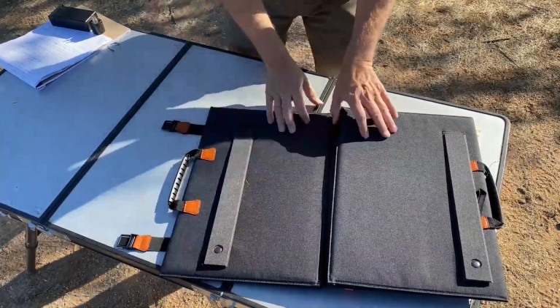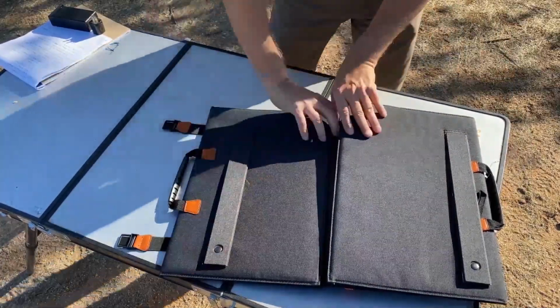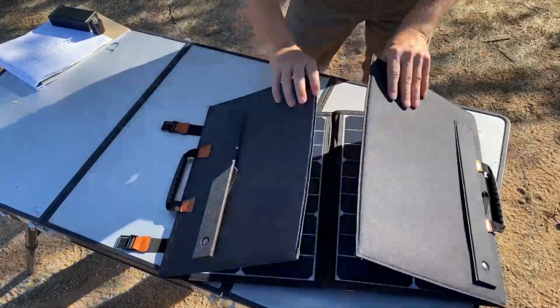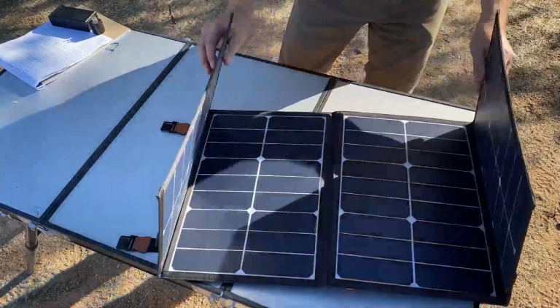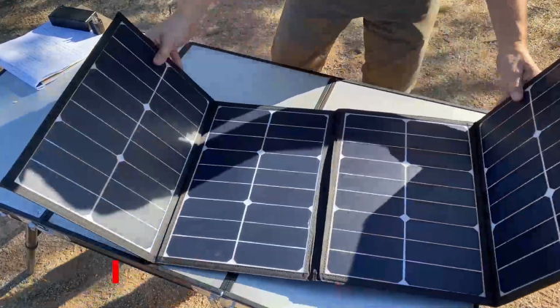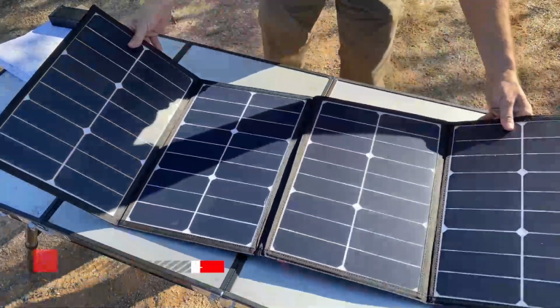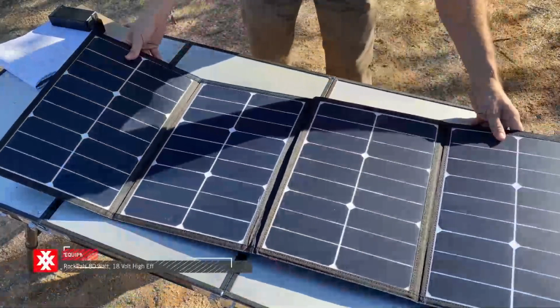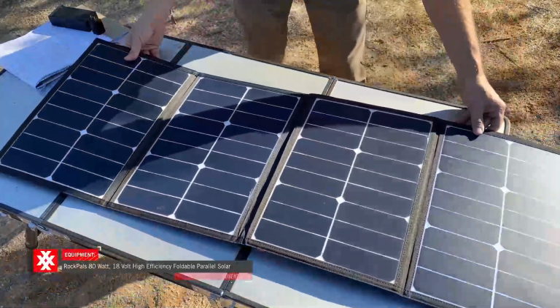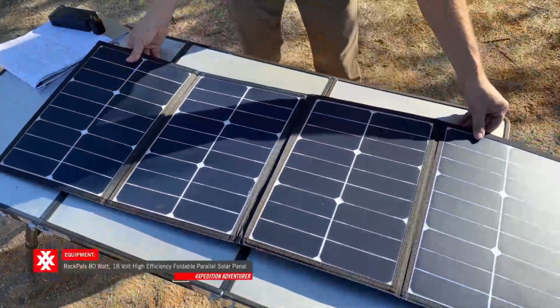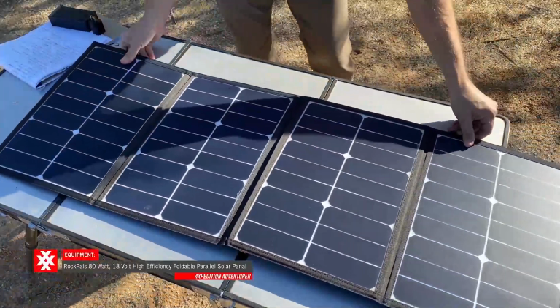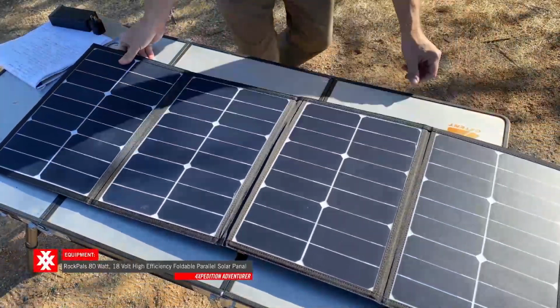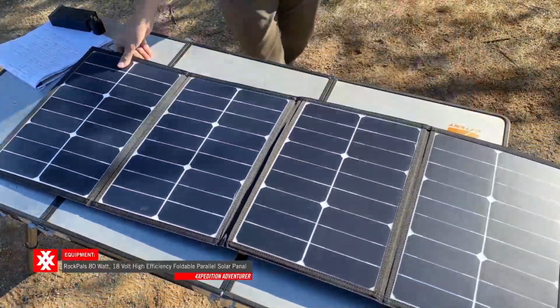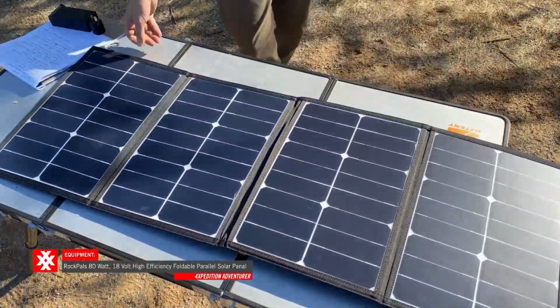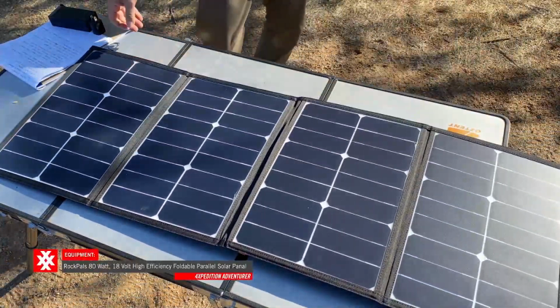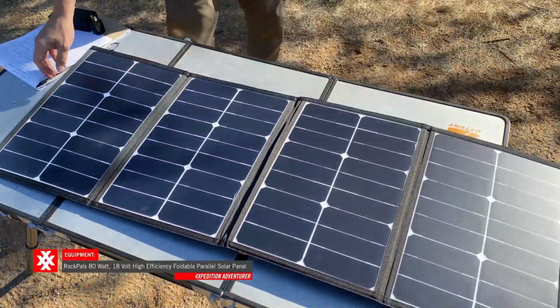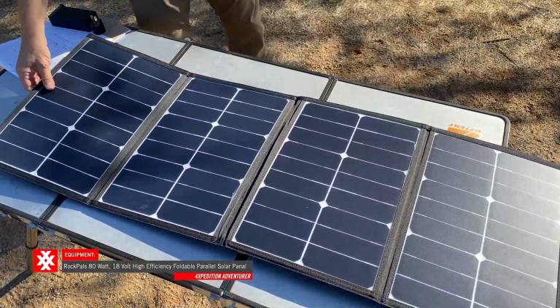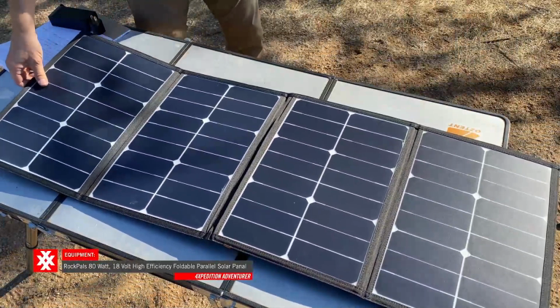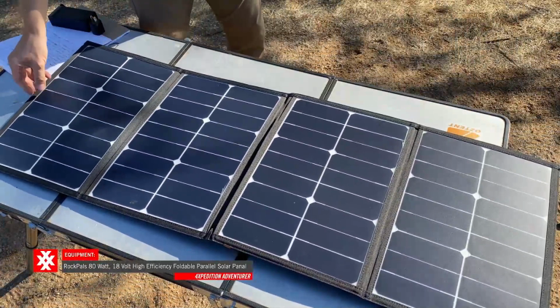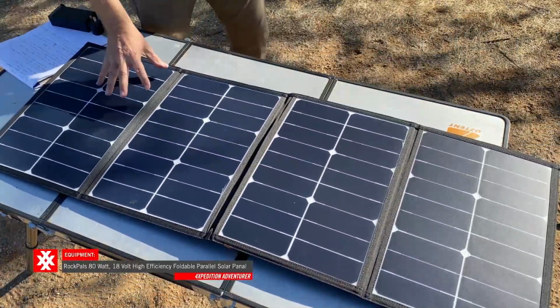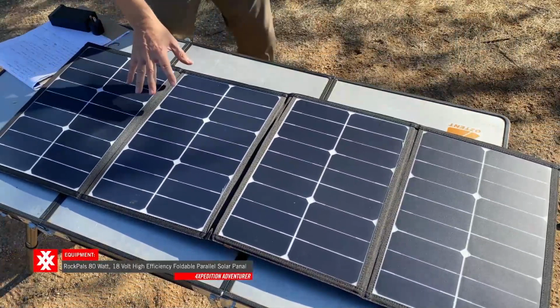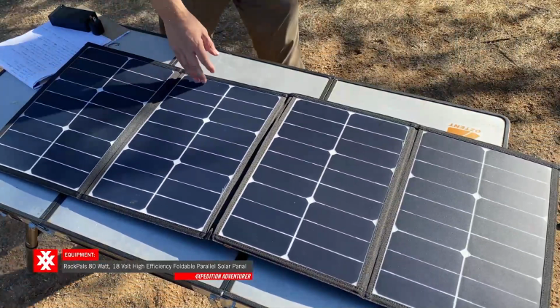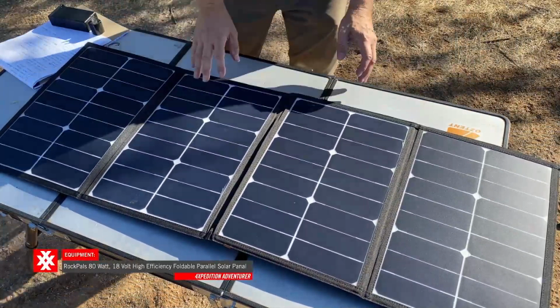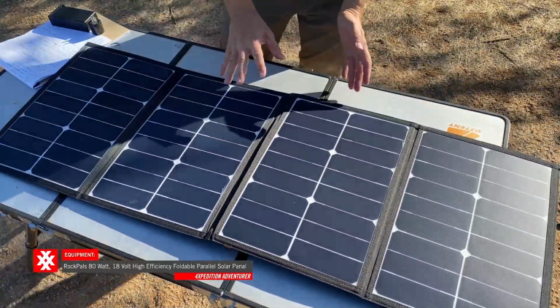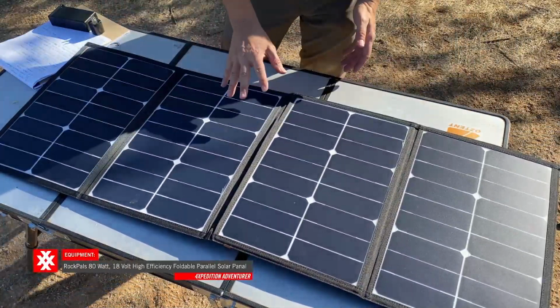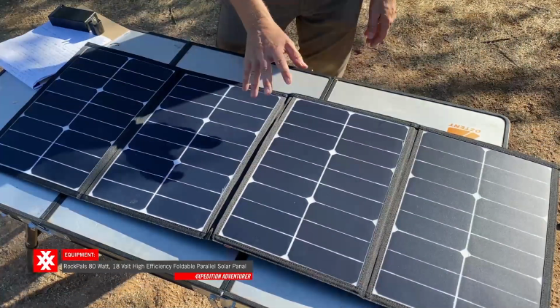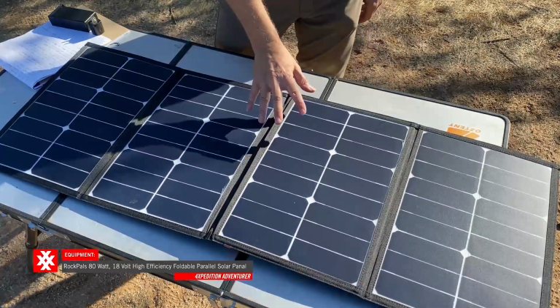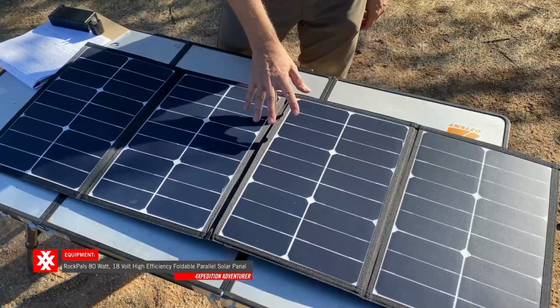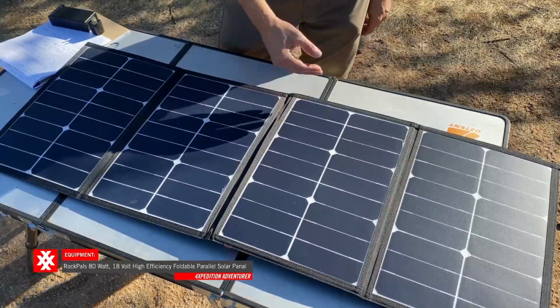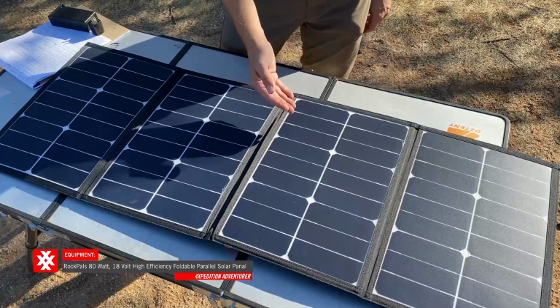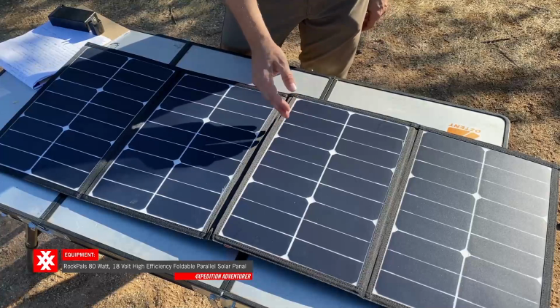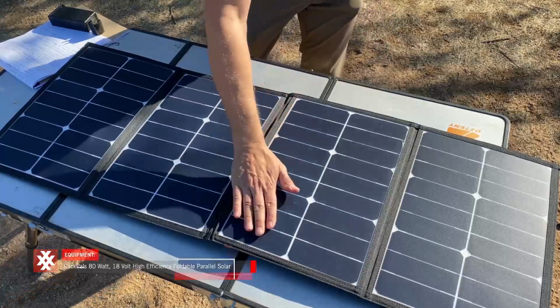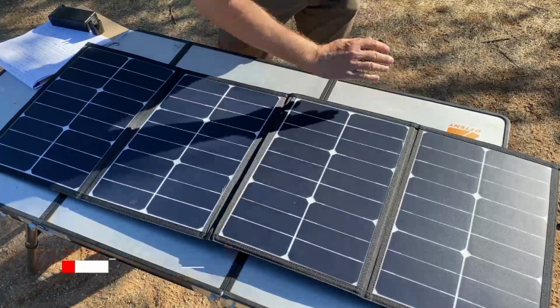When I flip it open entirely, you're going to see that there's a lot of solar surface area here. This solar panel is 80 watts. Rock Pals also offers a 100 watt panel, which is a little bit bigger and a little bit faster.